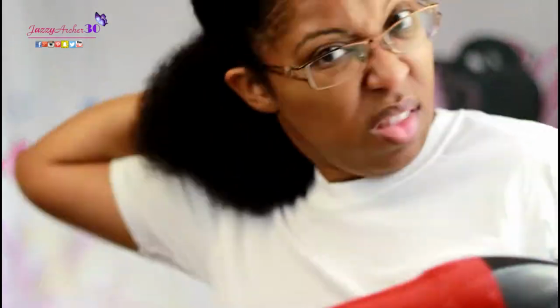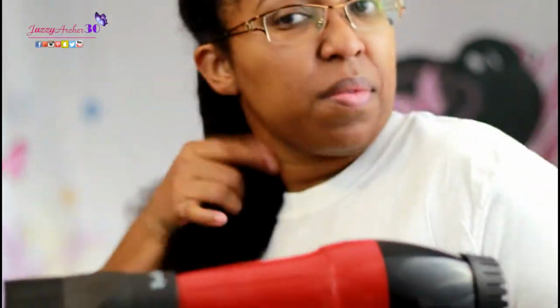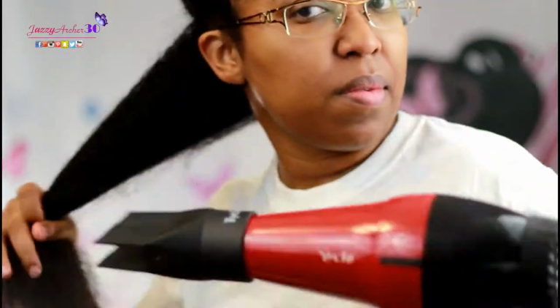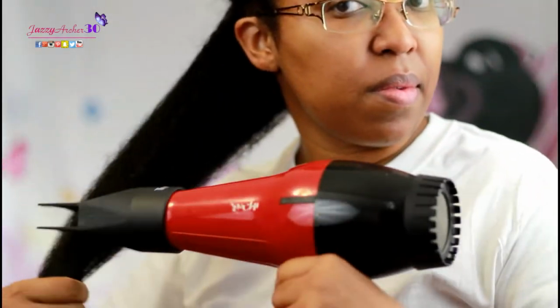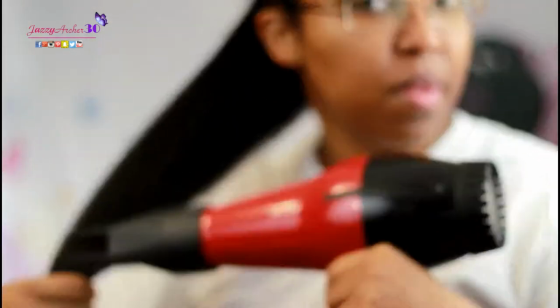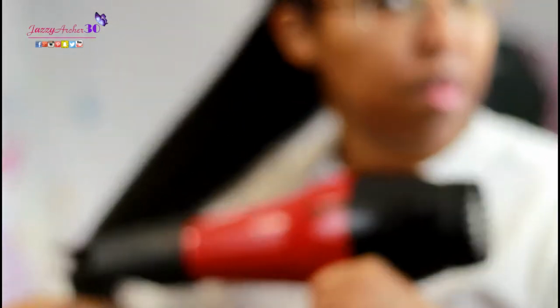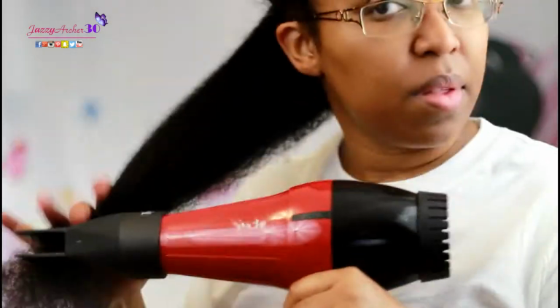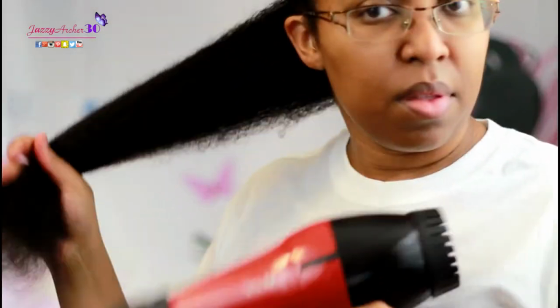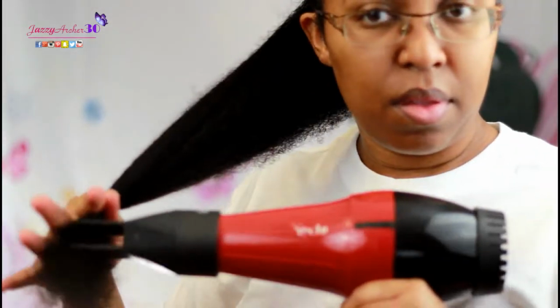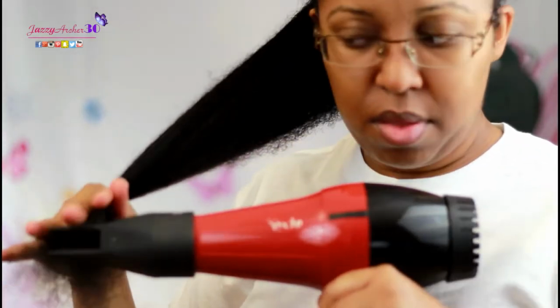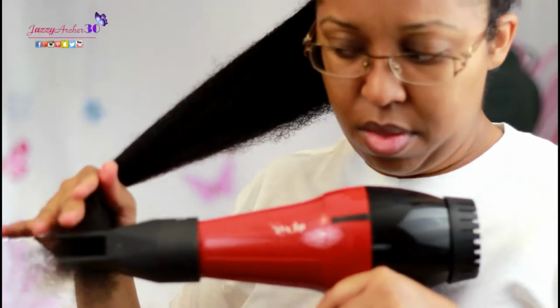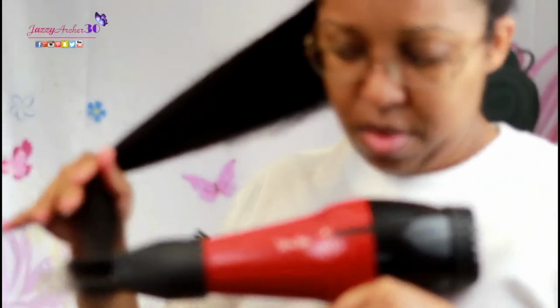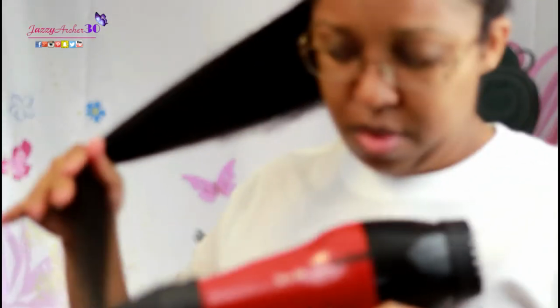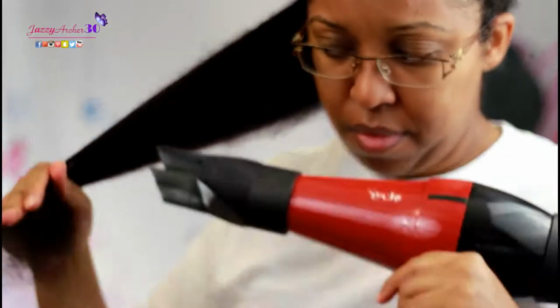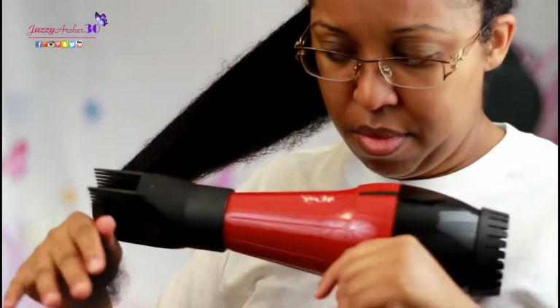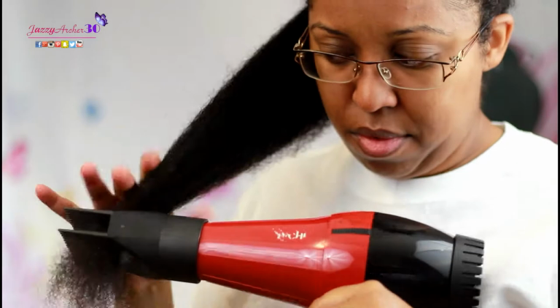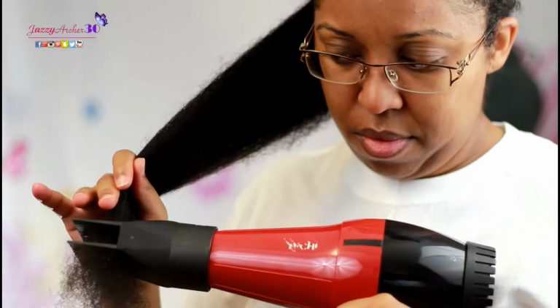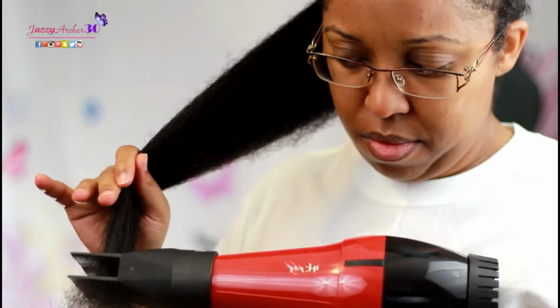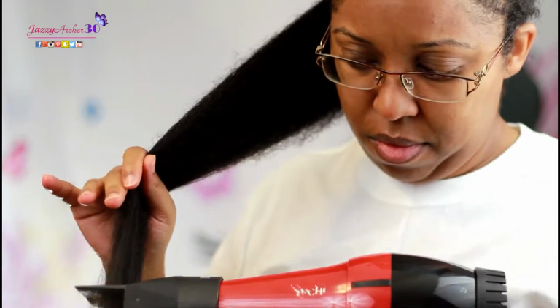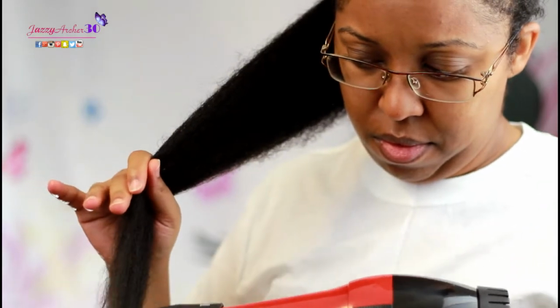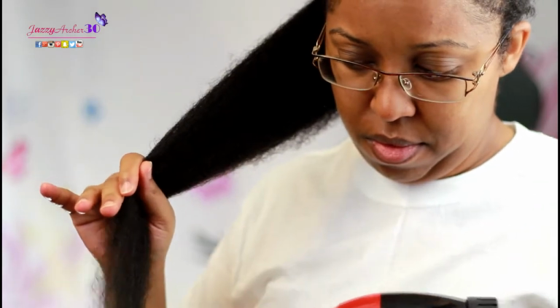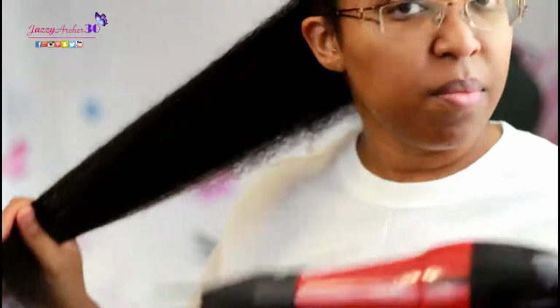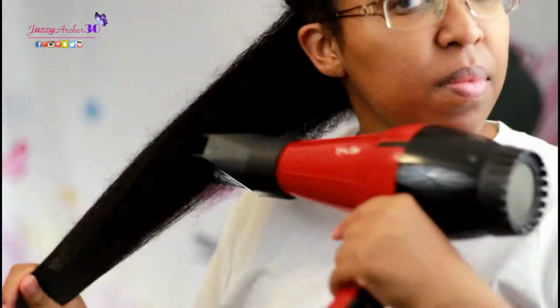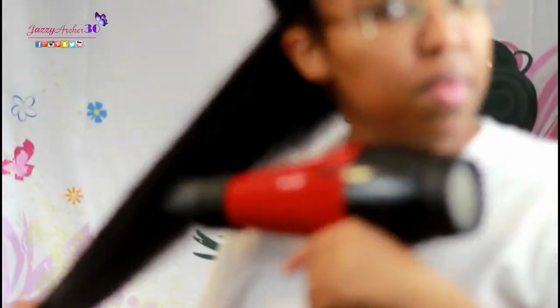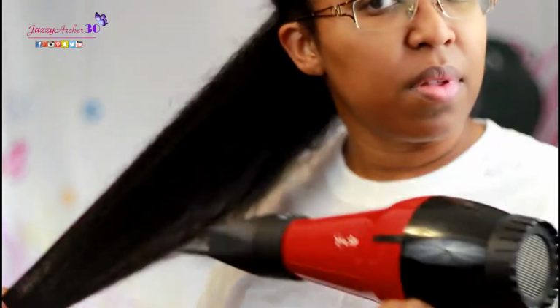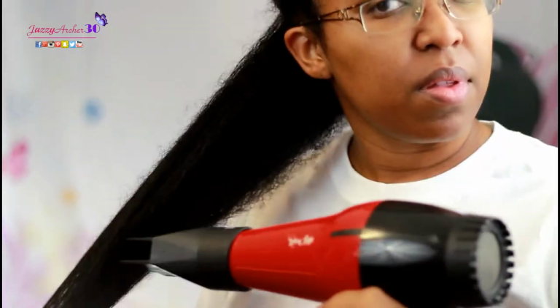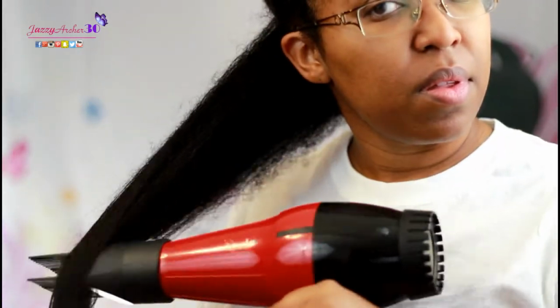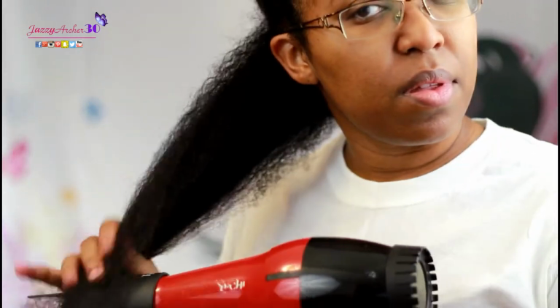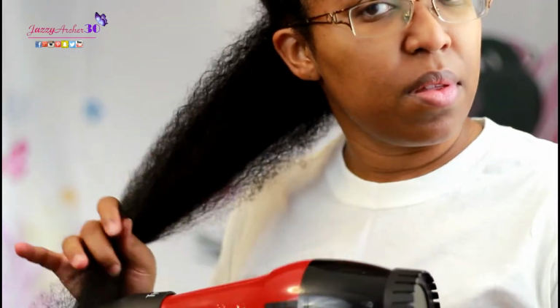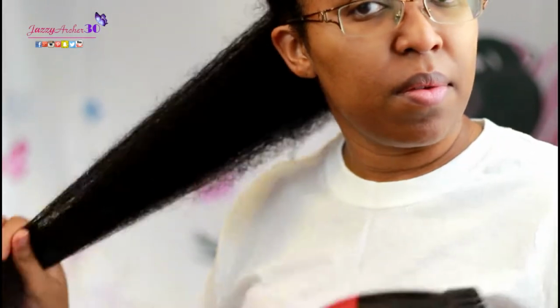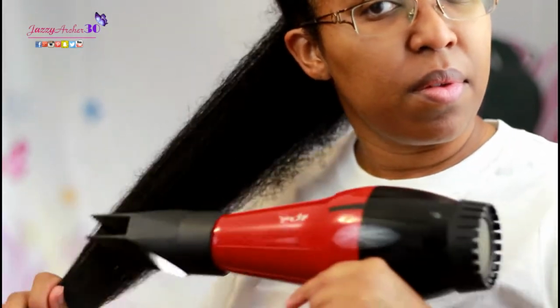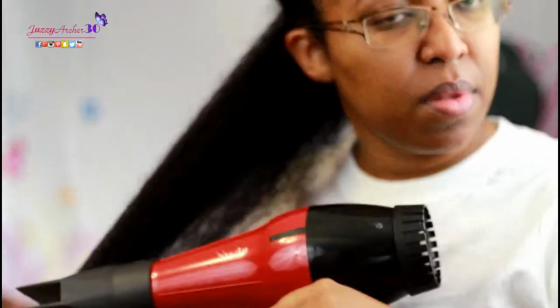So now we're going to switch over to the comb attachment setting. We're going to start at the ends and work our way up to the root, all on cool setting.